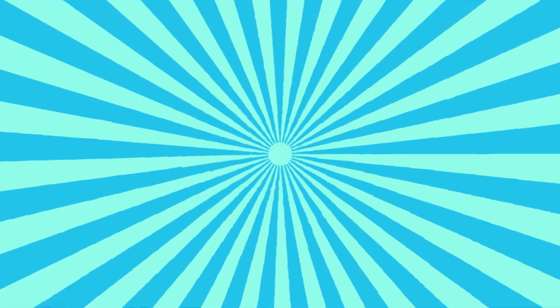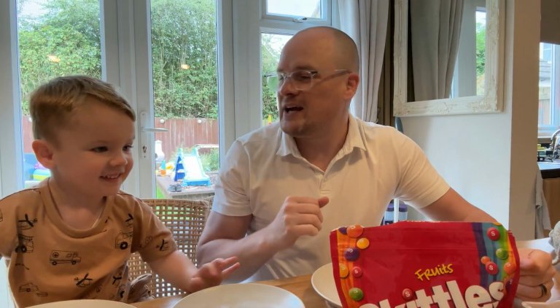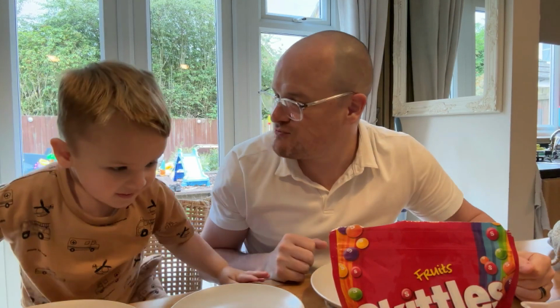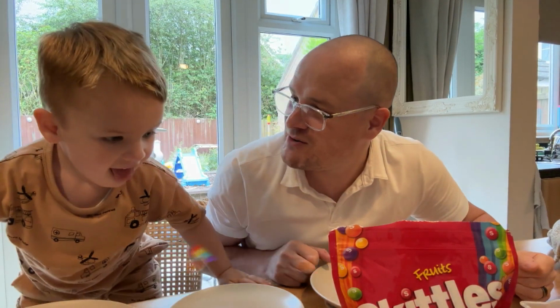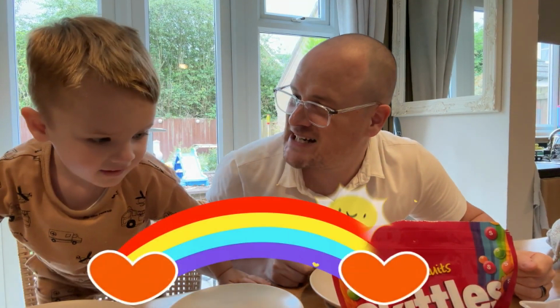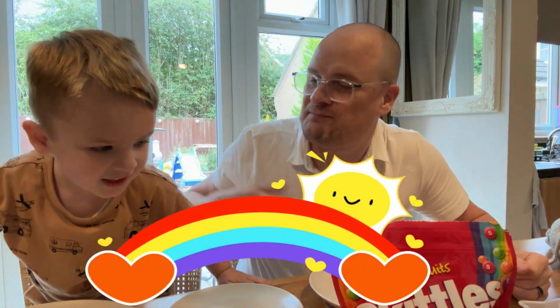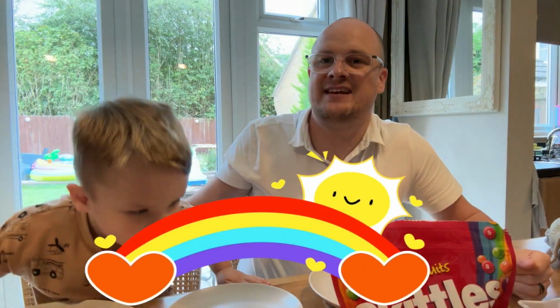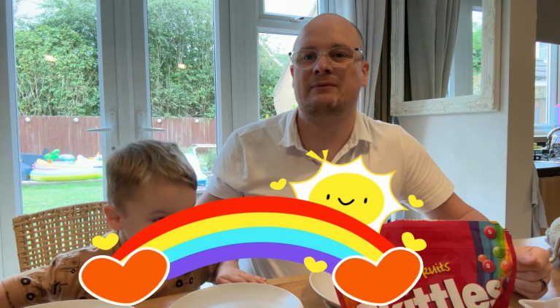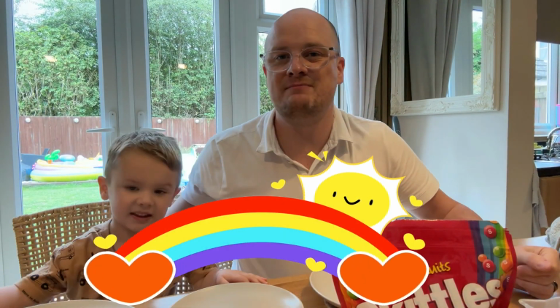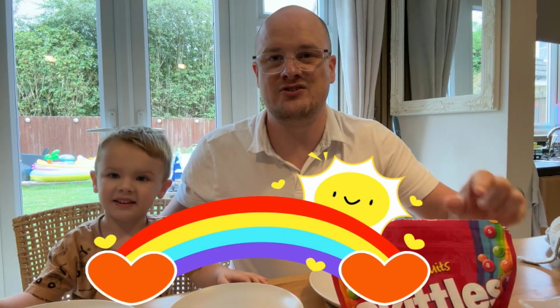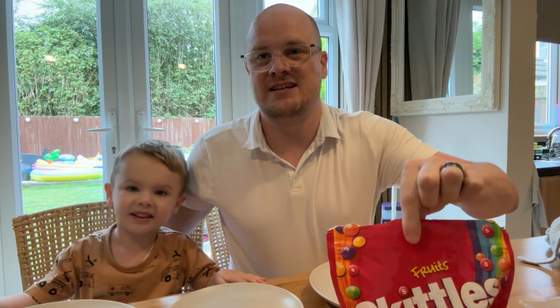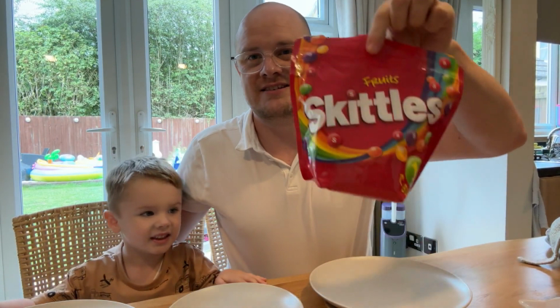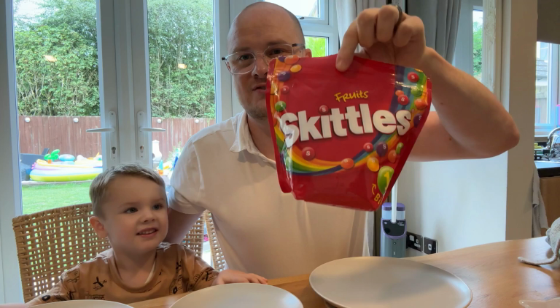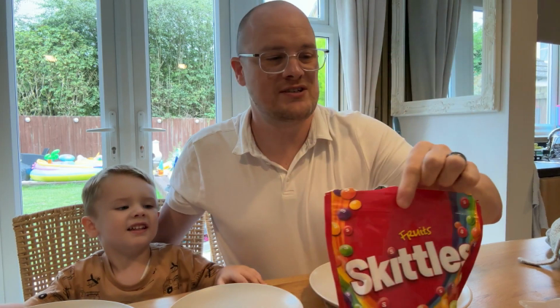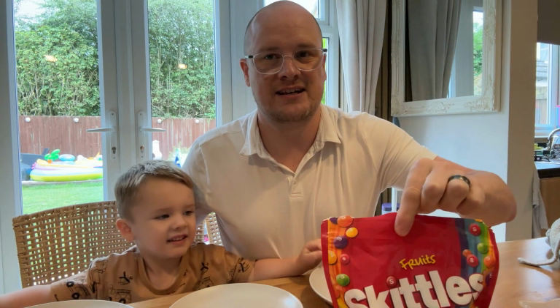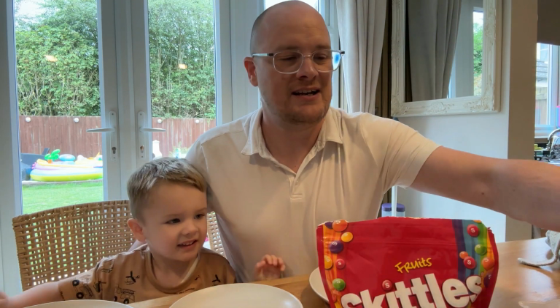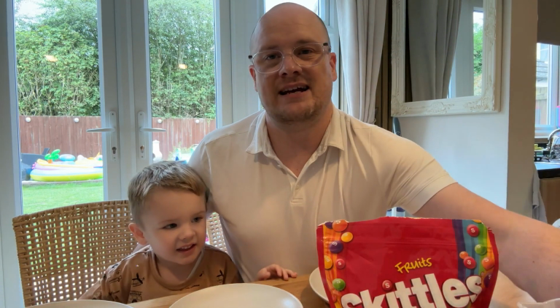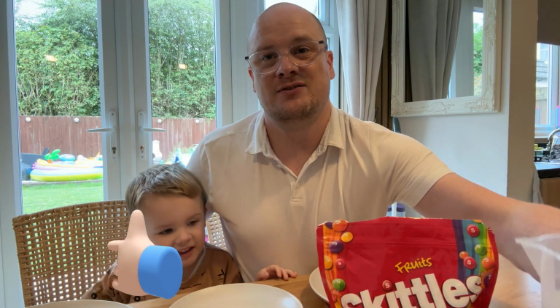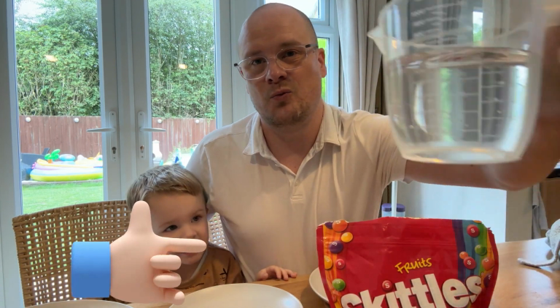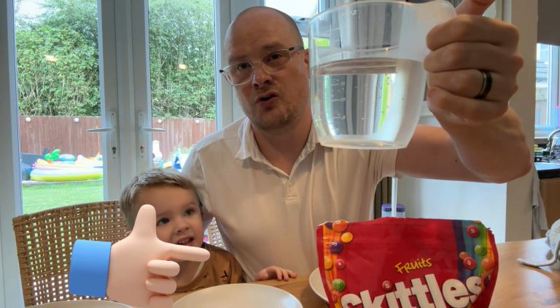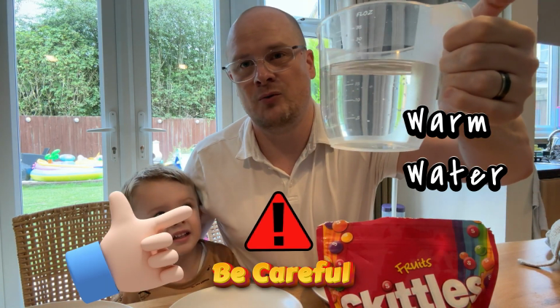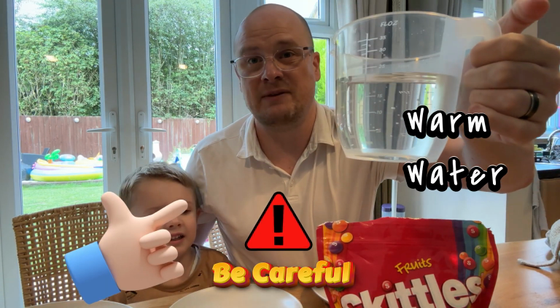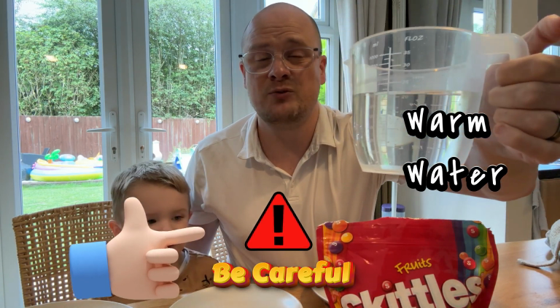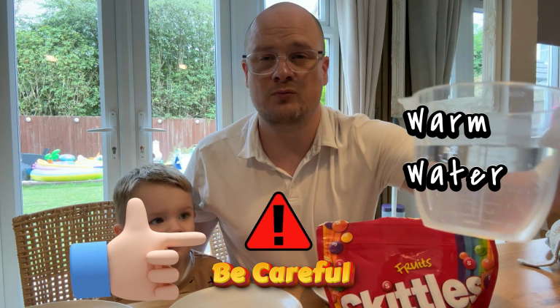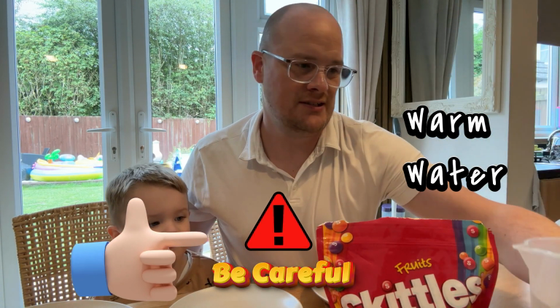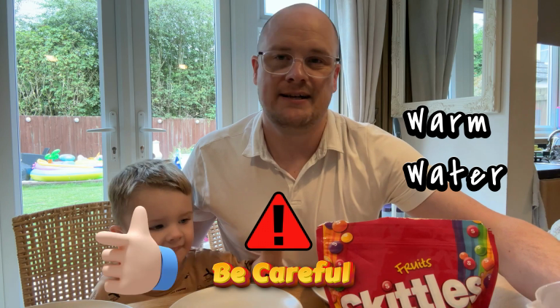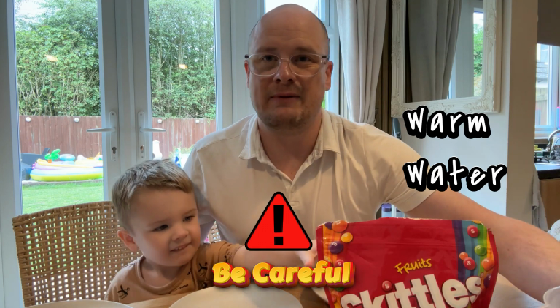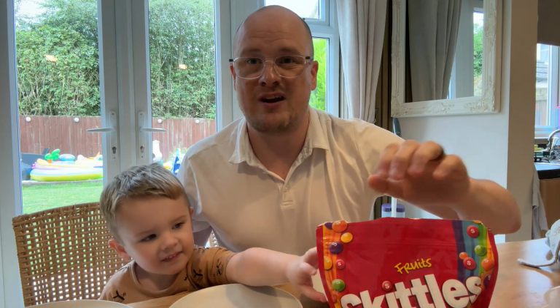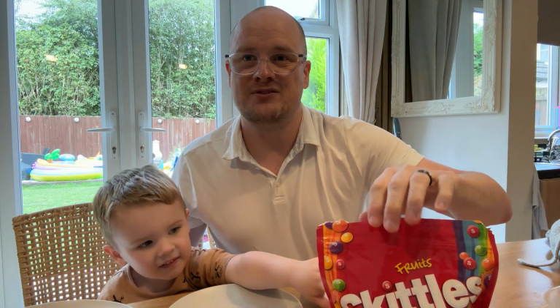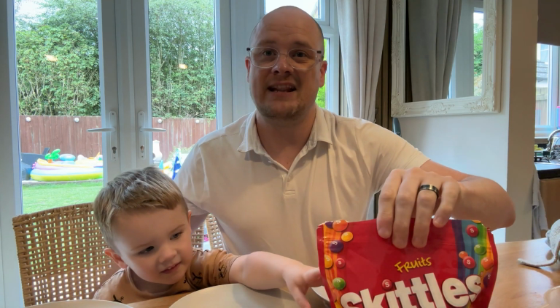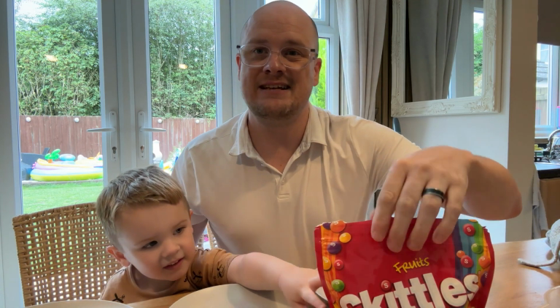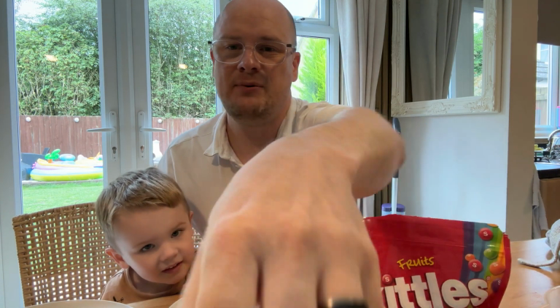We're going to make some rainbows, aren't we Teddy? We're going to make rainbows using Skittles and warm water. Be careful with the warm water. Let's see what happens.